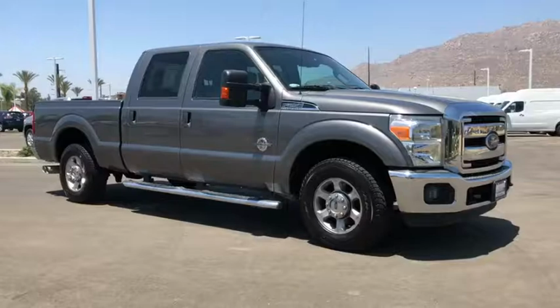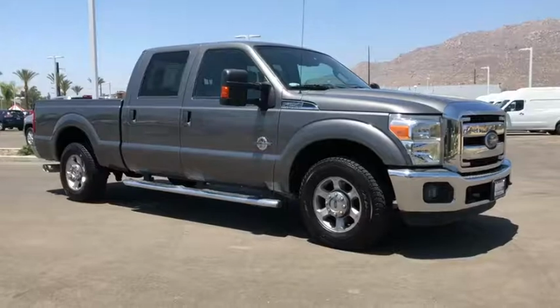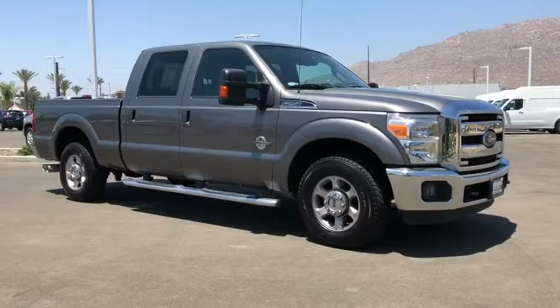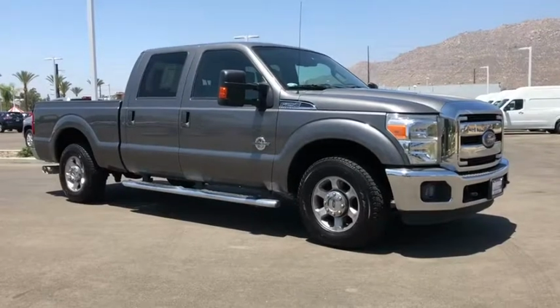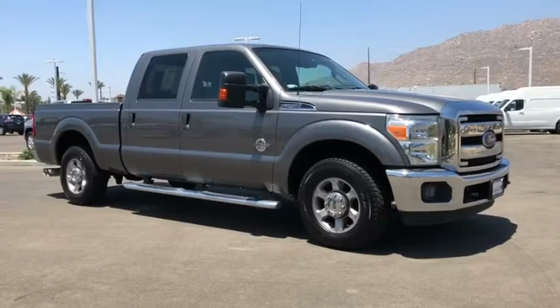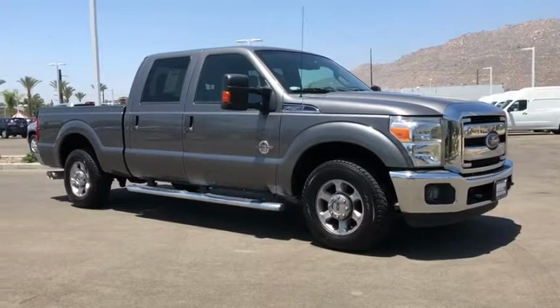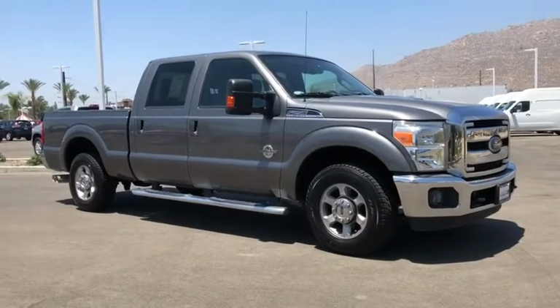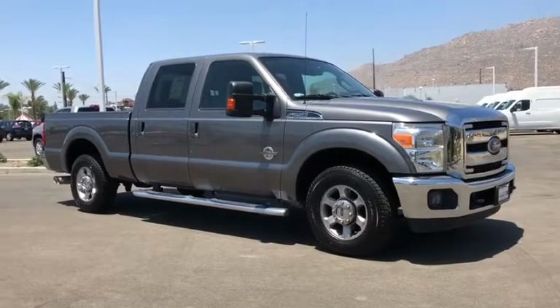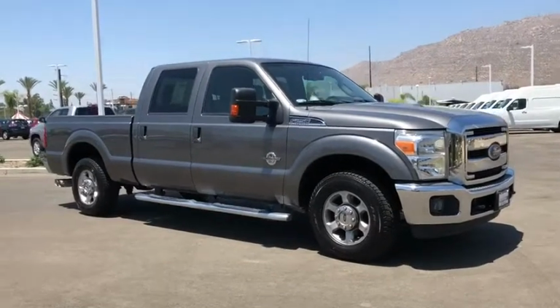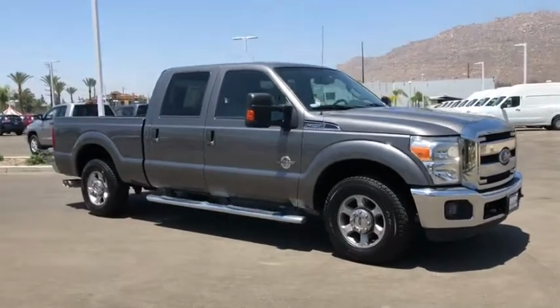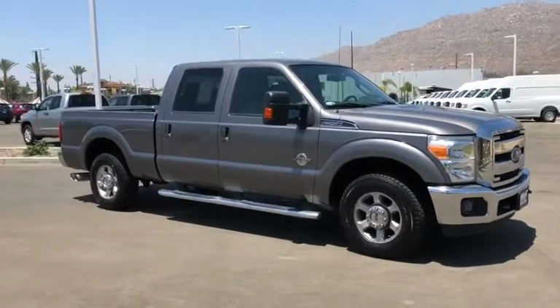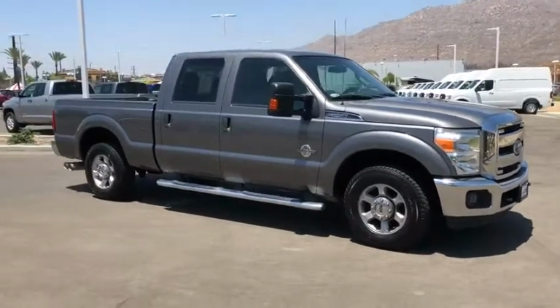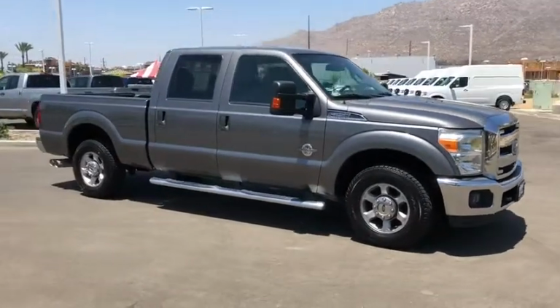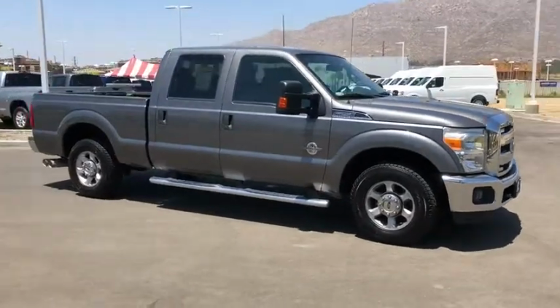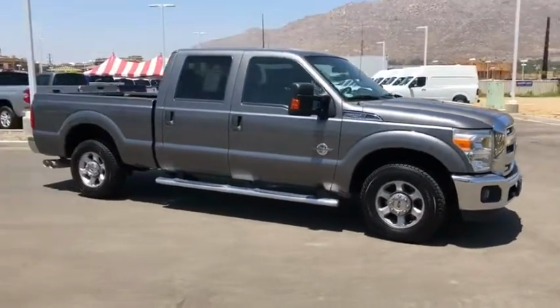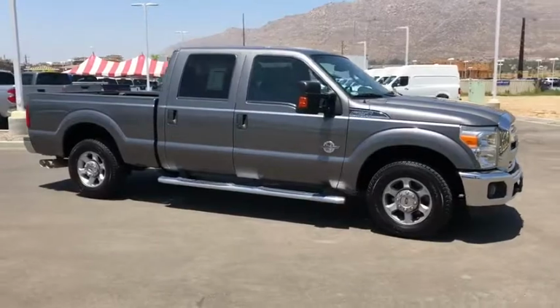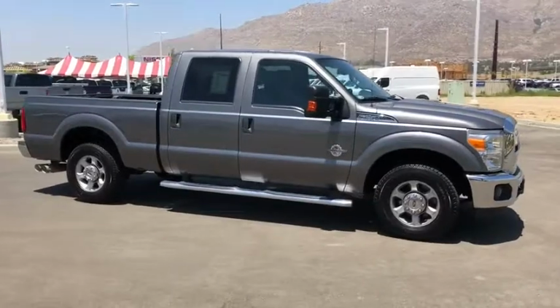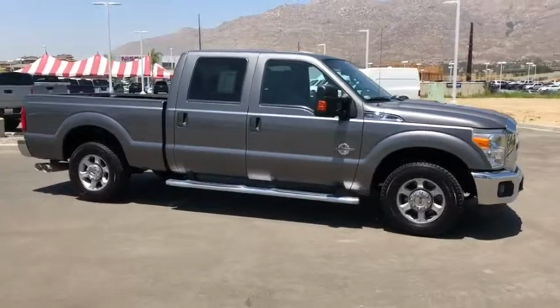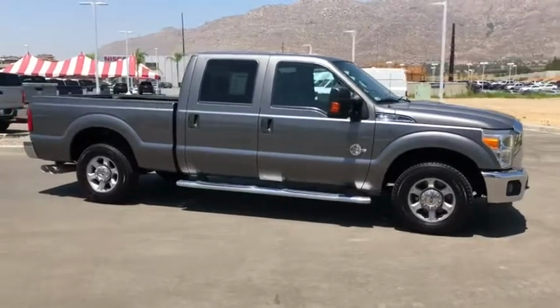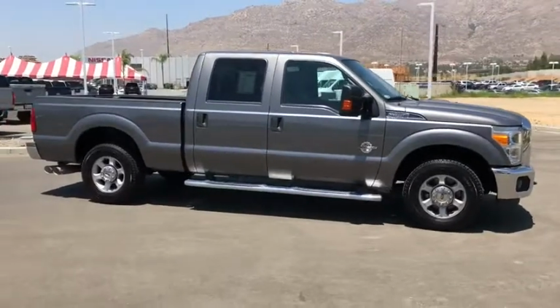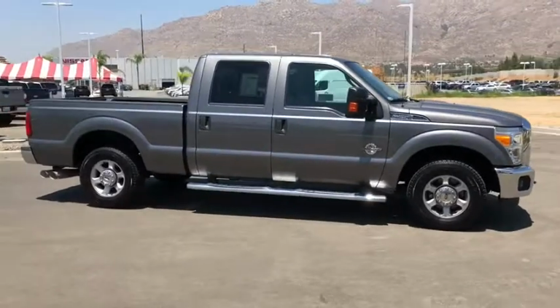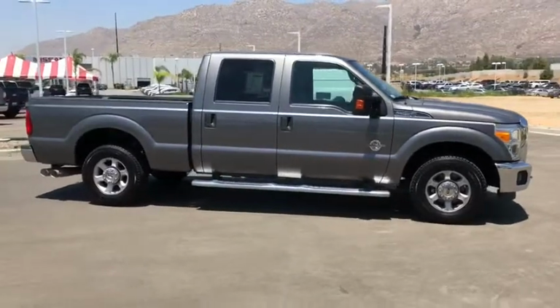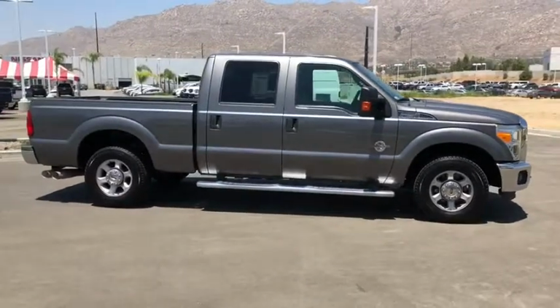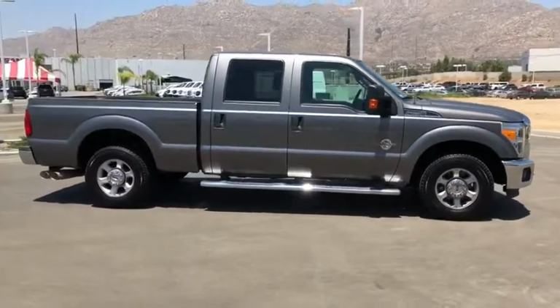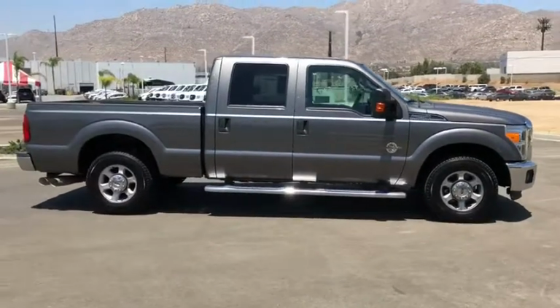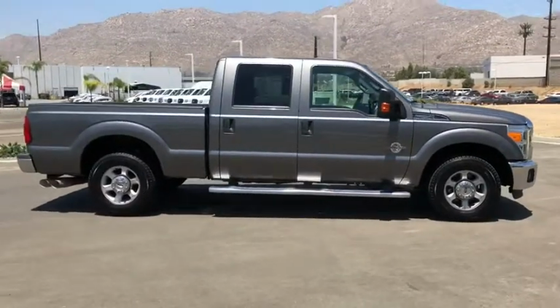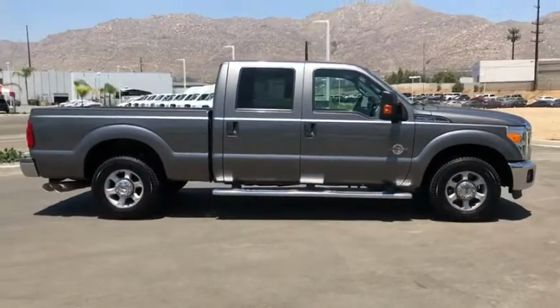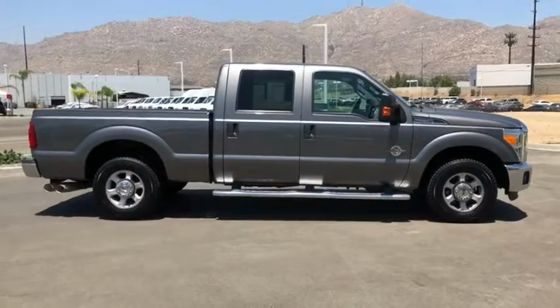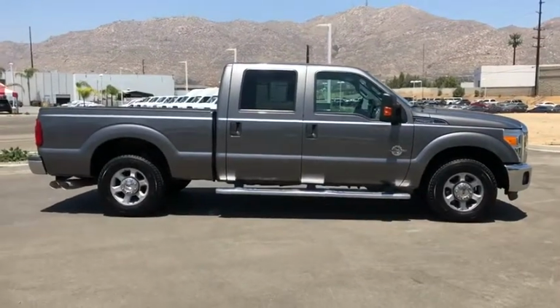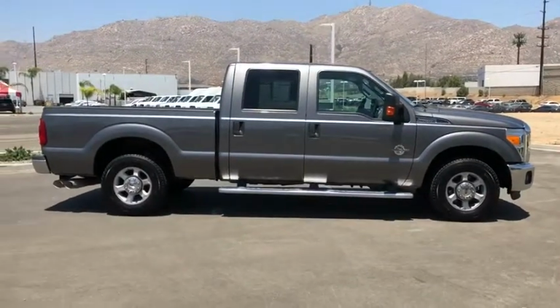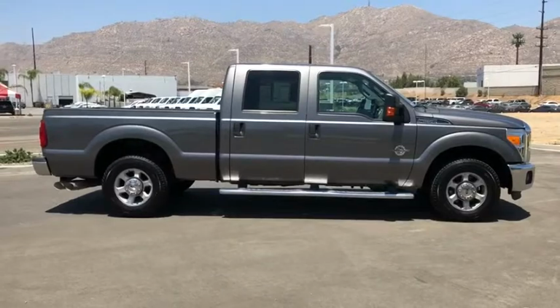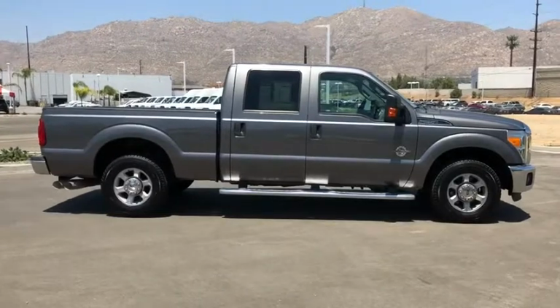The 2013 Ford F-250 Super Duty. Head-to-head fuel efficiency, head-to-head towing, head-to-head torque. Ford F-250 Super Duty.